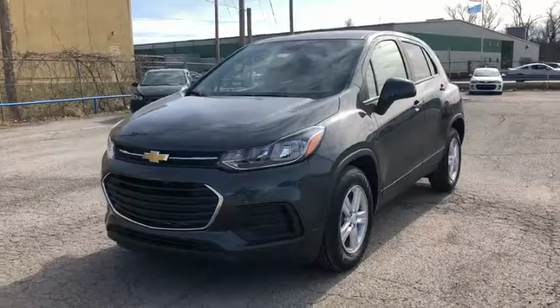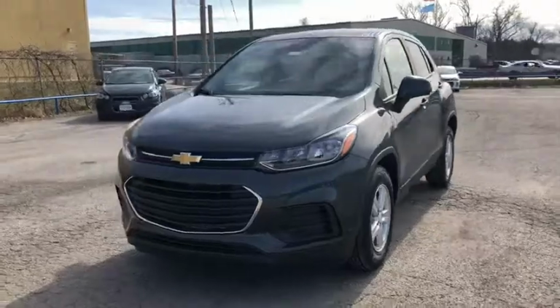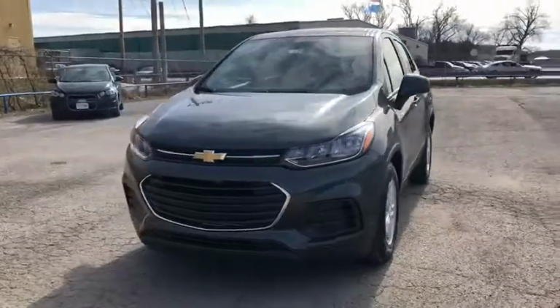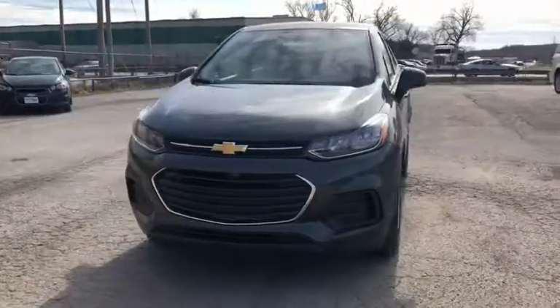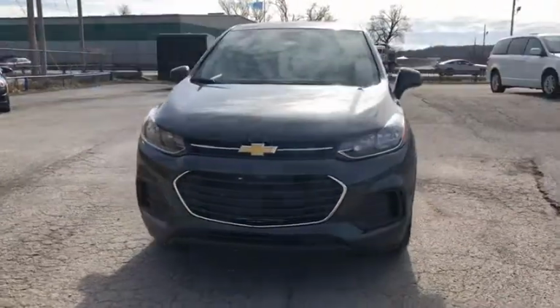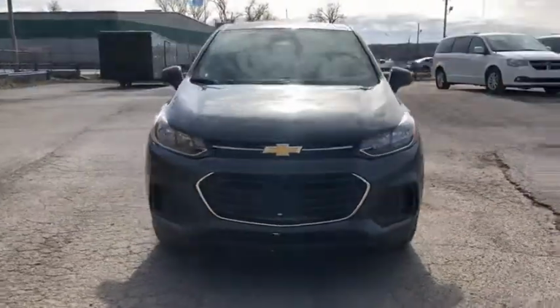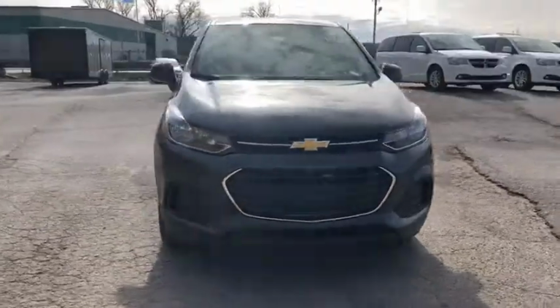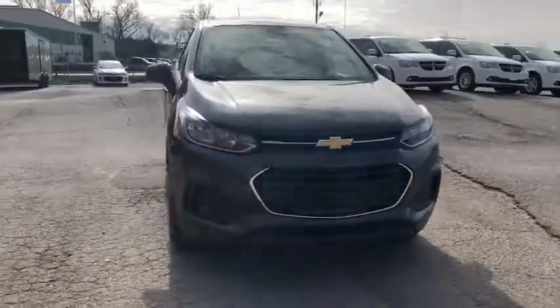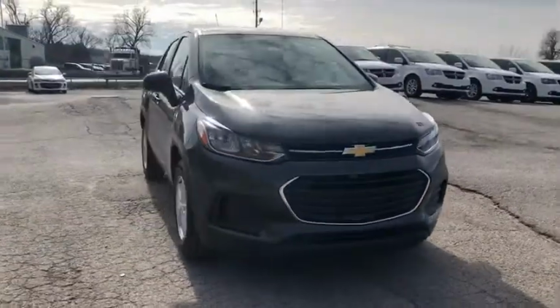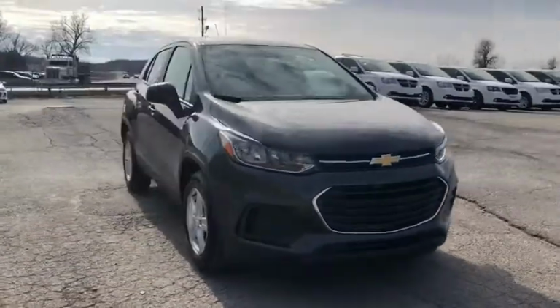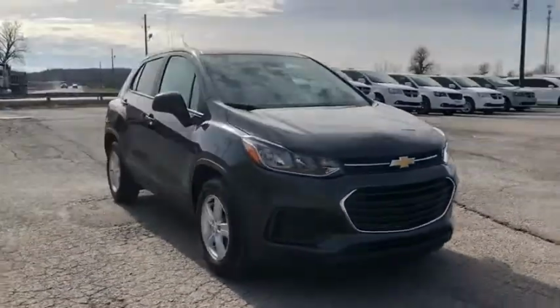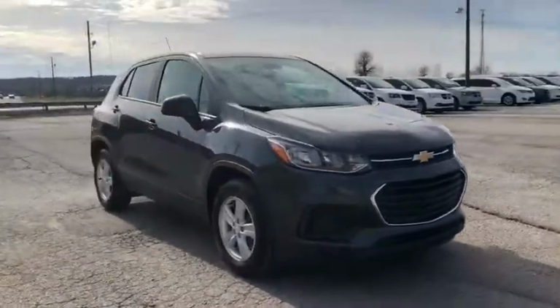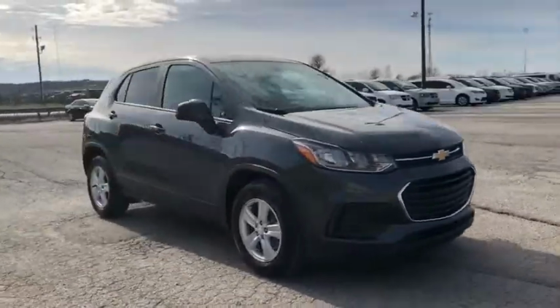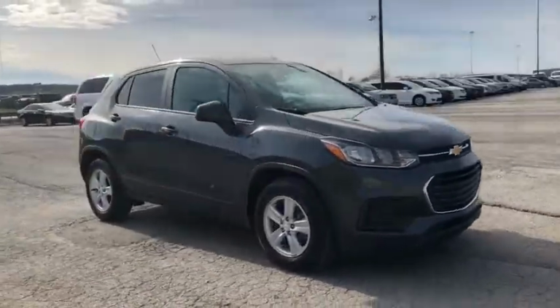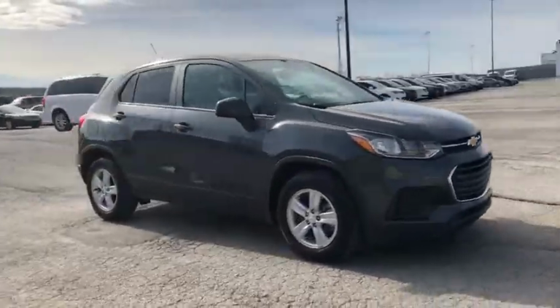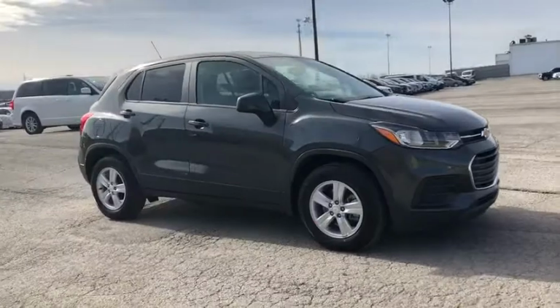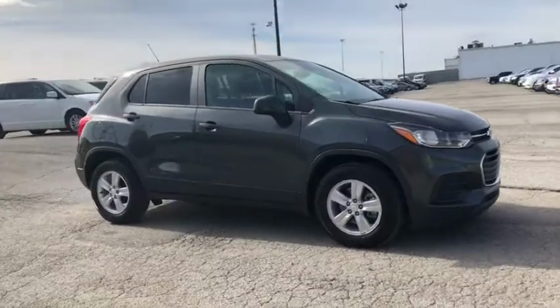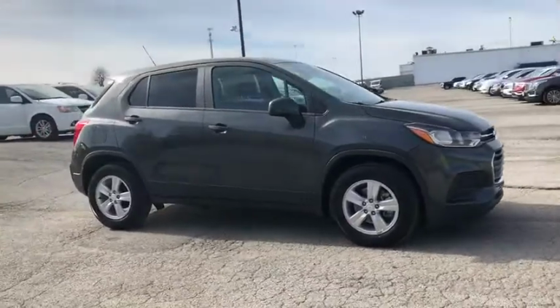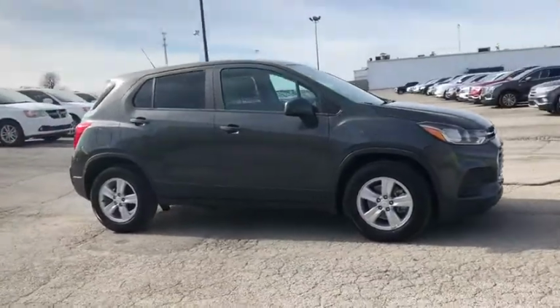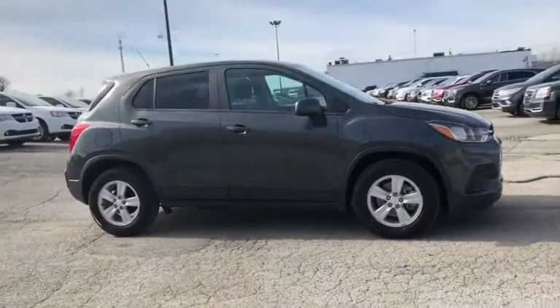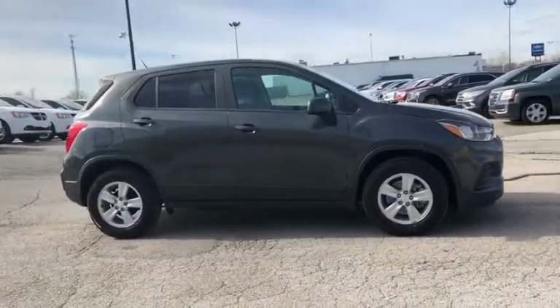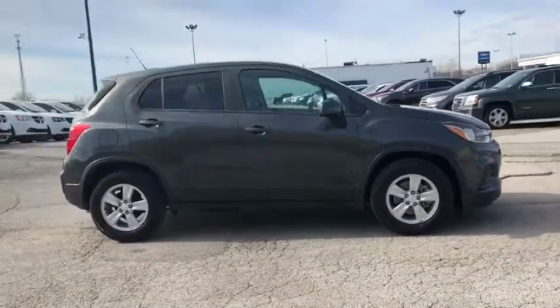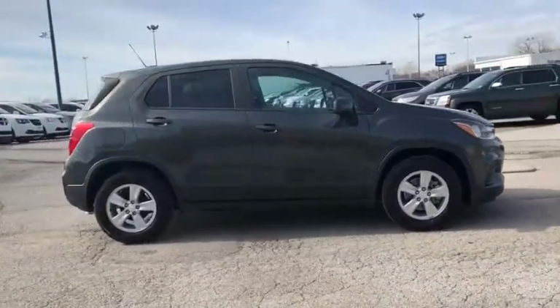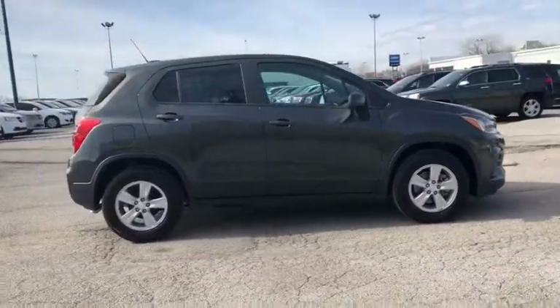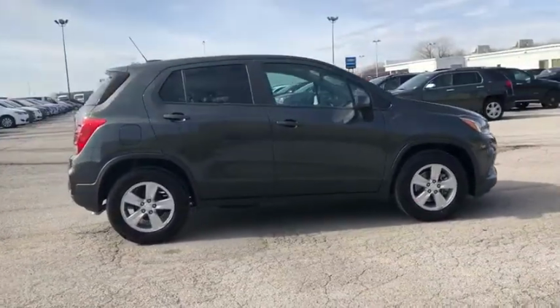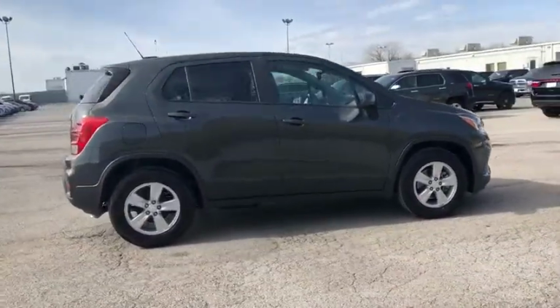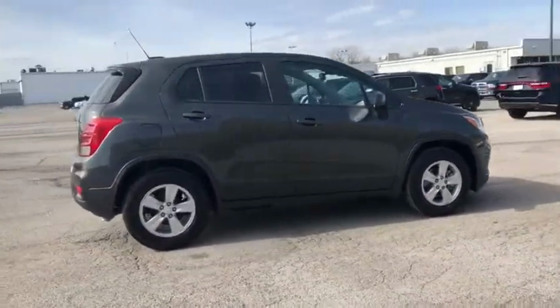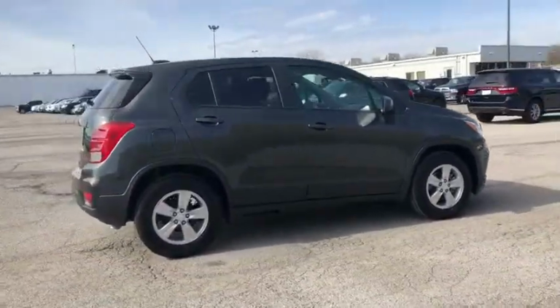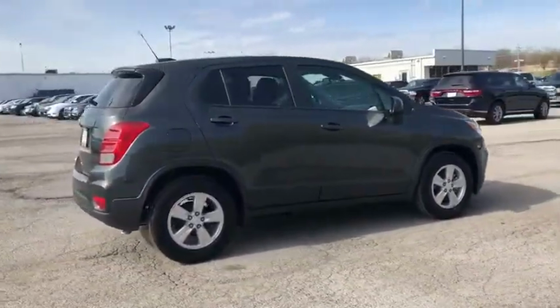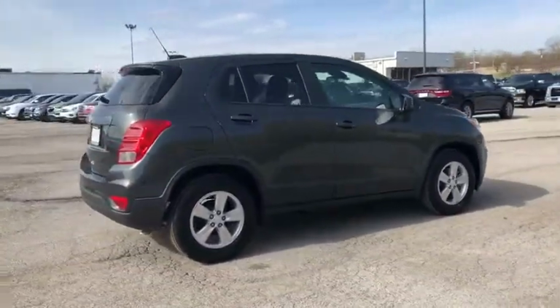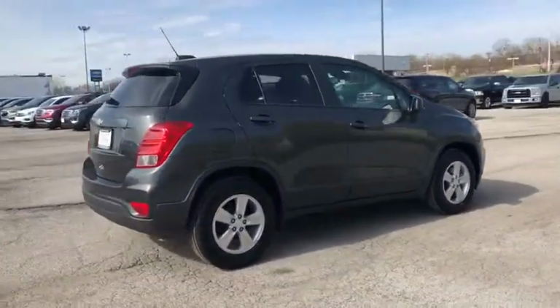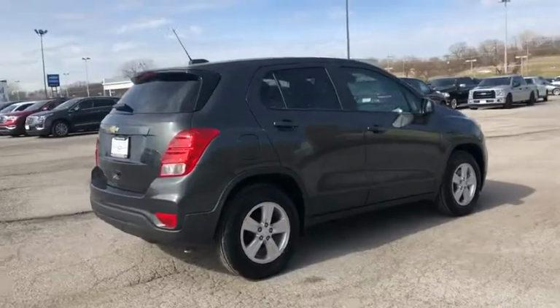Looking for the right vehicle? Check out the 2020 Chevrolet Trax. The Trax is tiny on the outside but remarkably spacious within. It comes with a clean and modern interior.